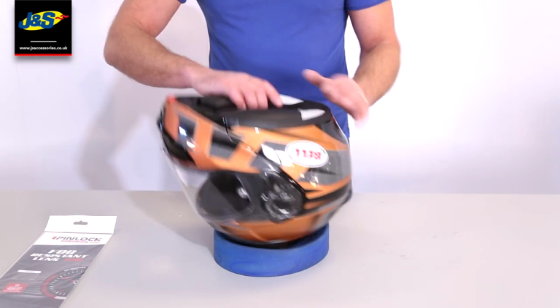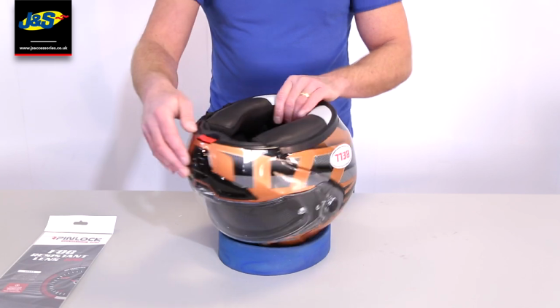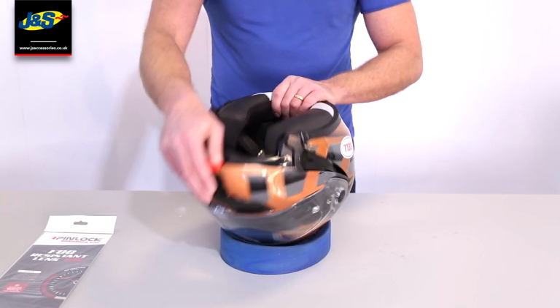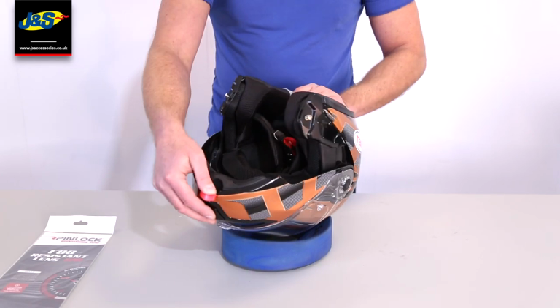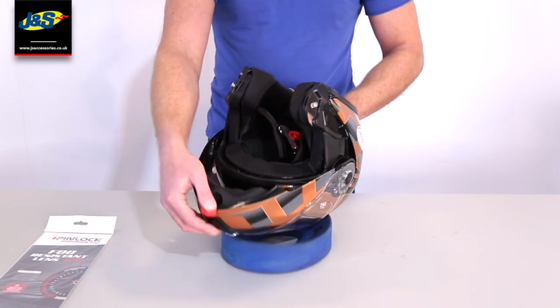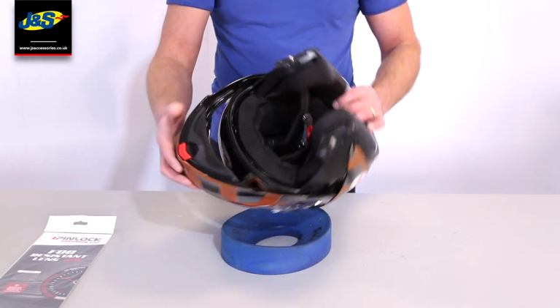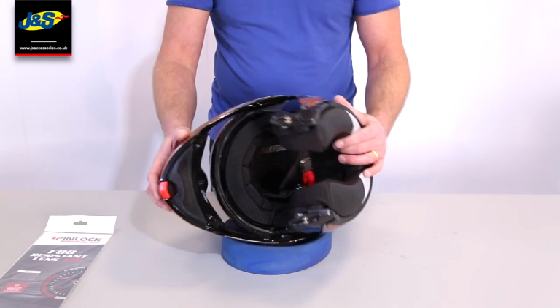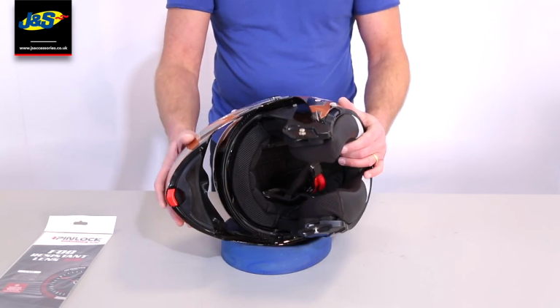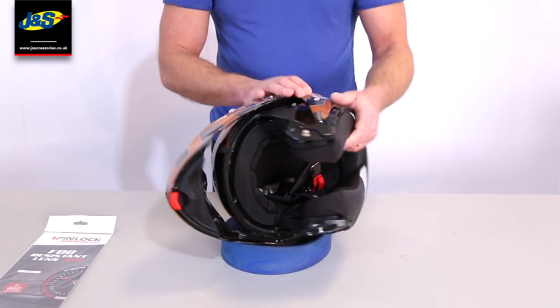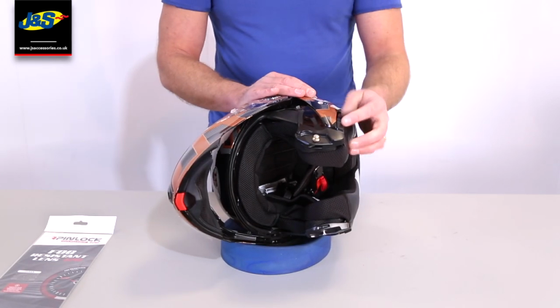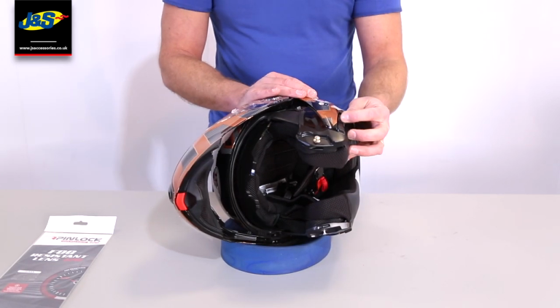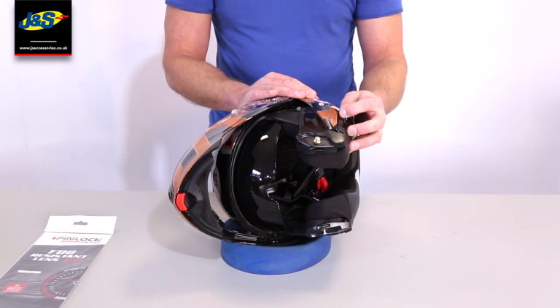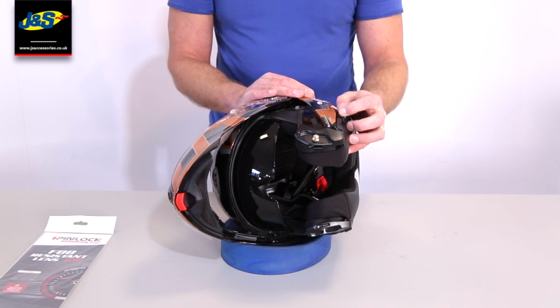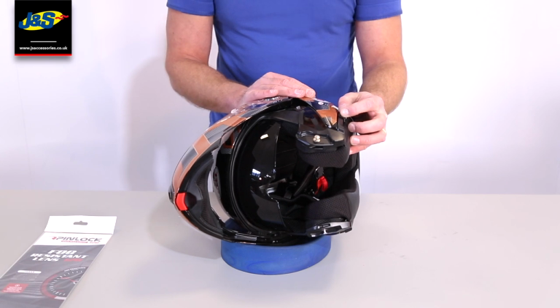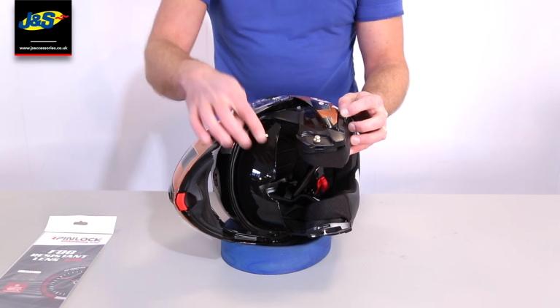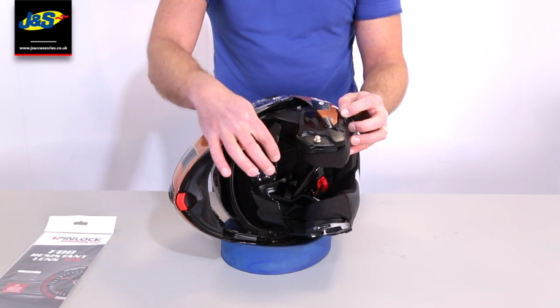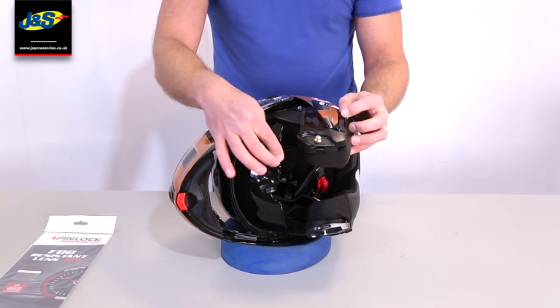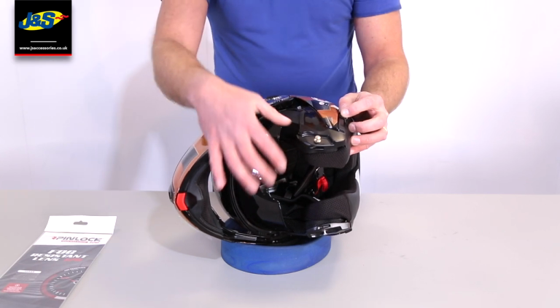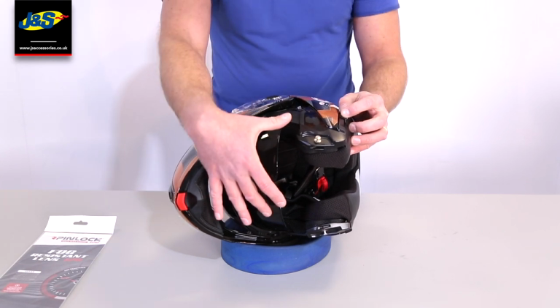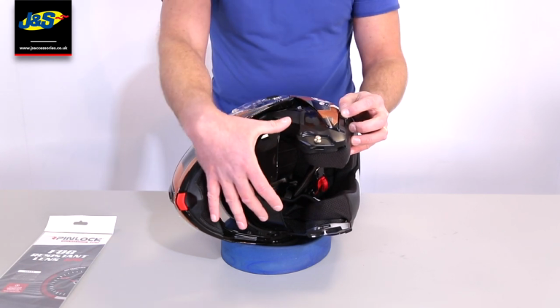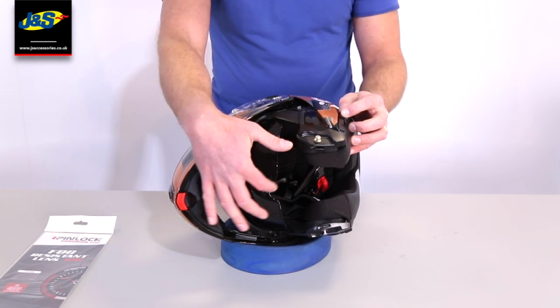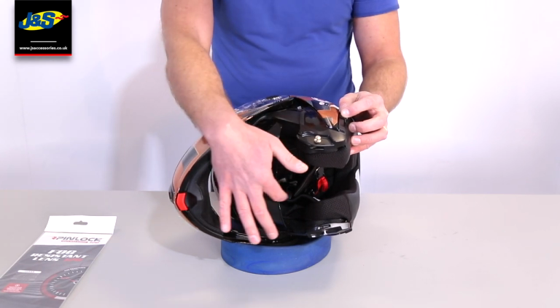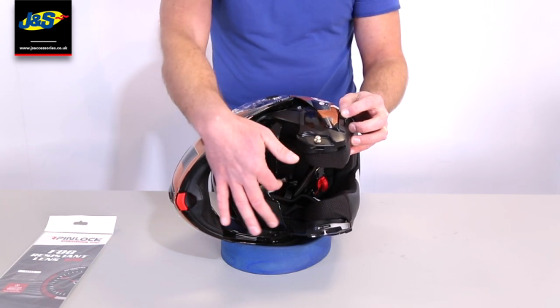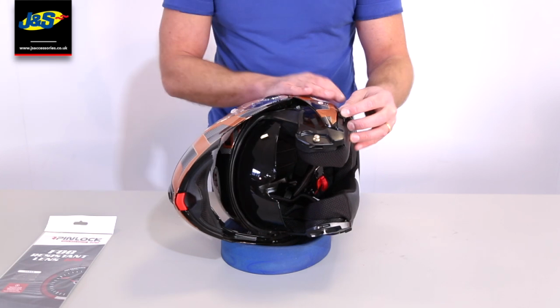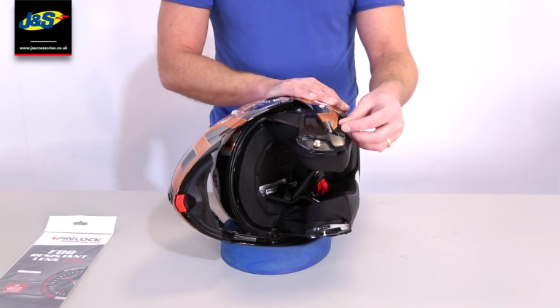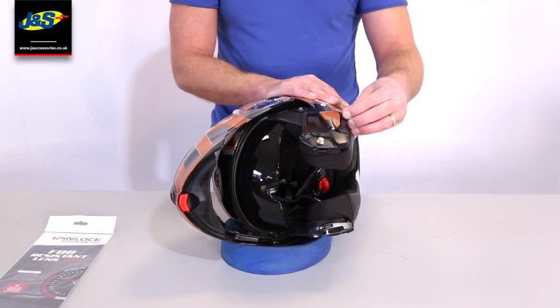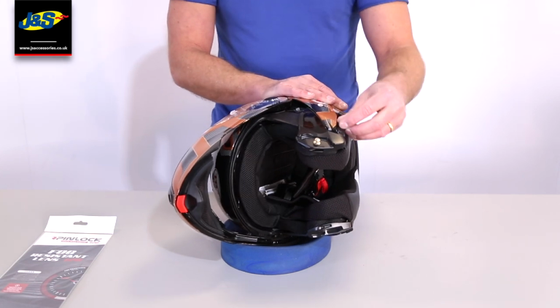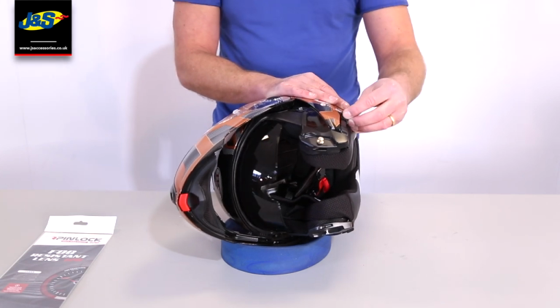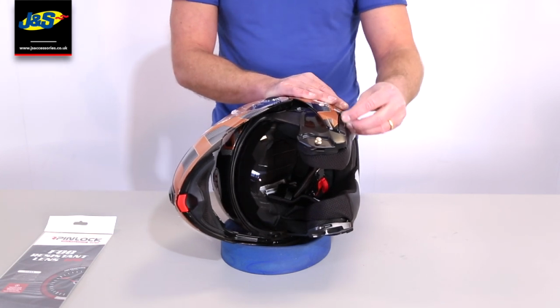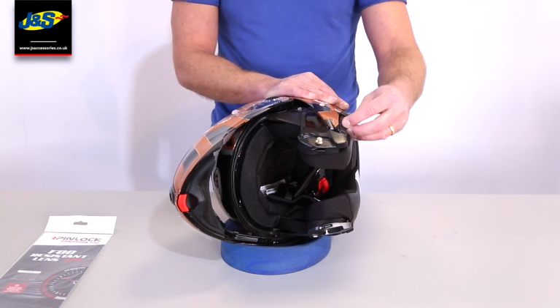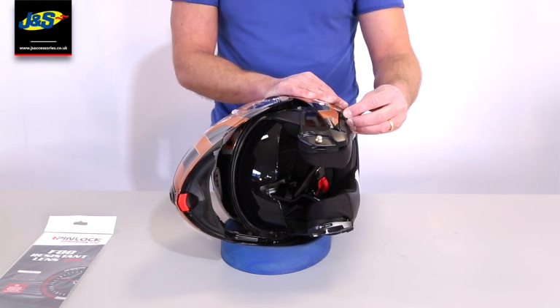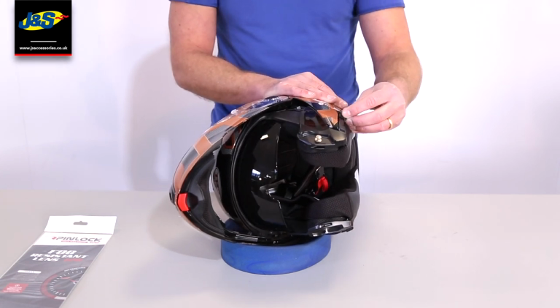If I open the helmet up again and come back to the inside — first of all, you can see we've got an integral sun visor. It's a nice large one with a cut-out for your nose, and it's operated on the left-hand side of the helmet via a simple slide.